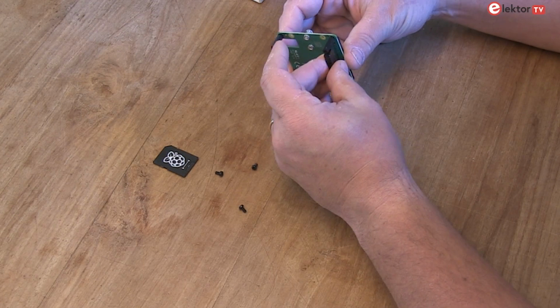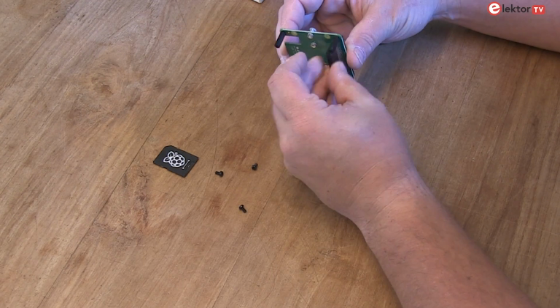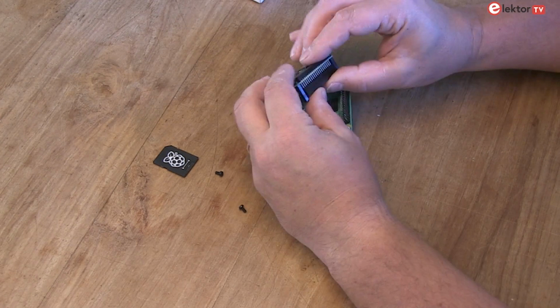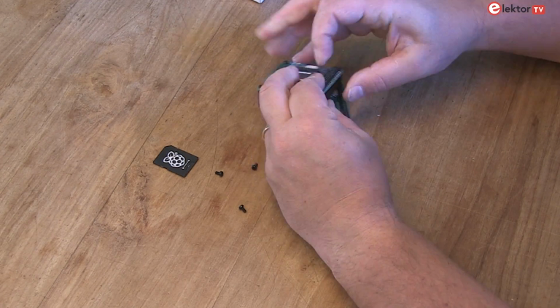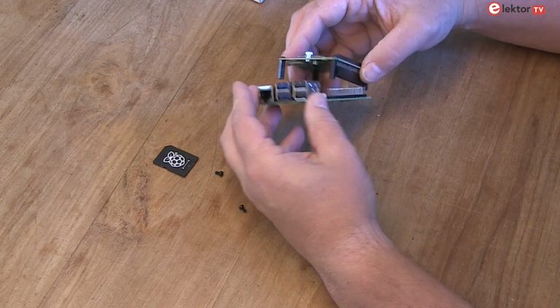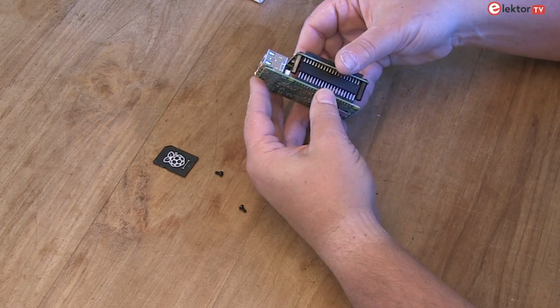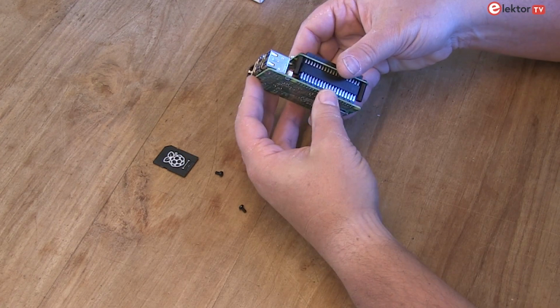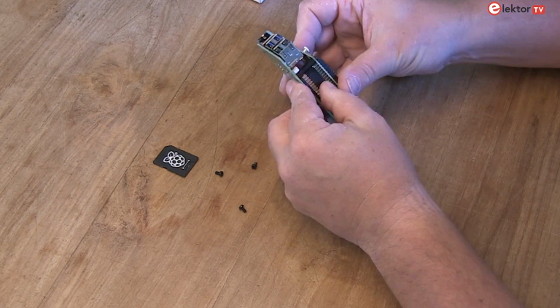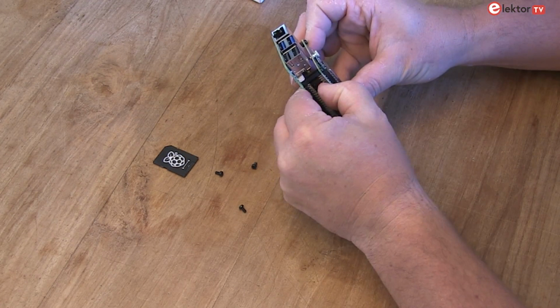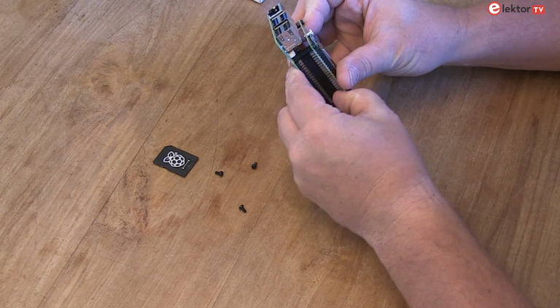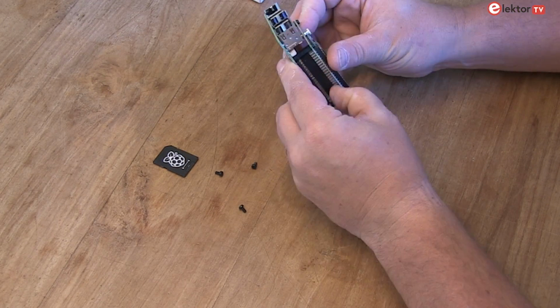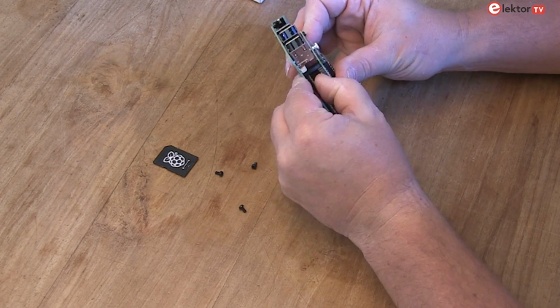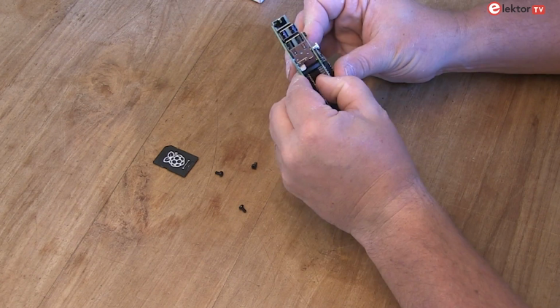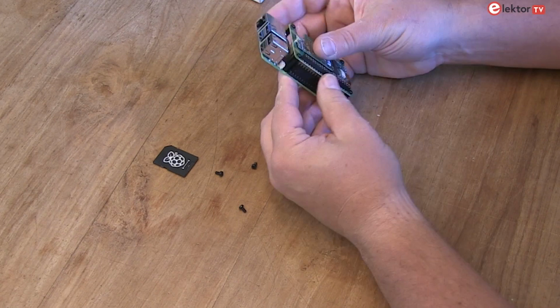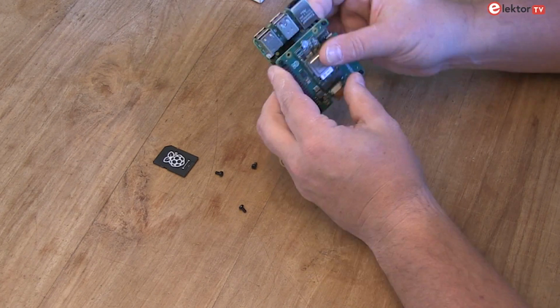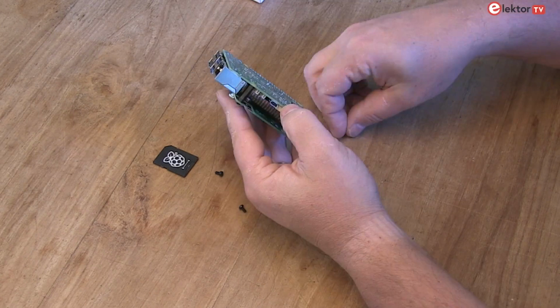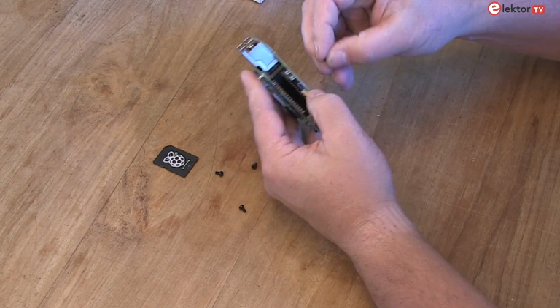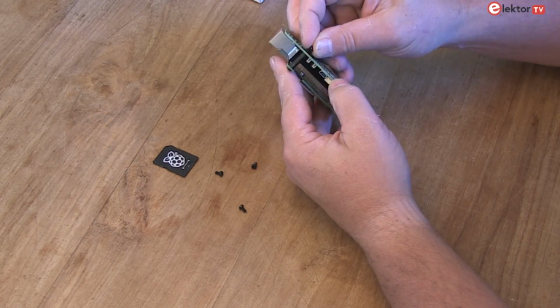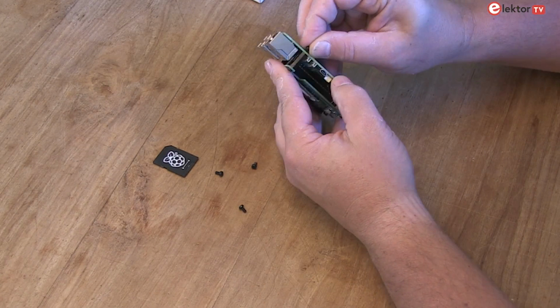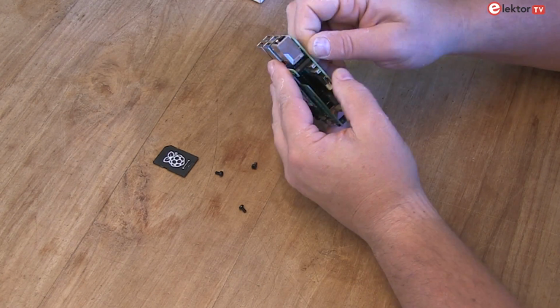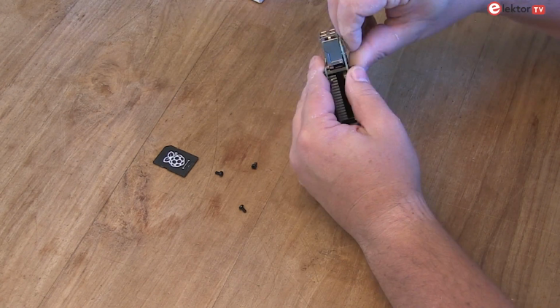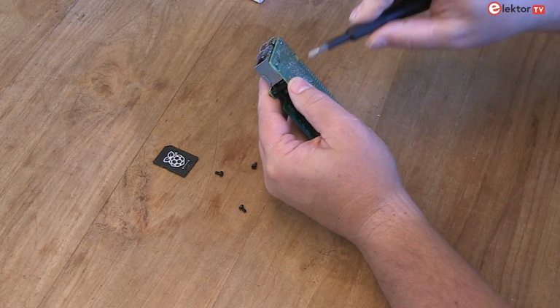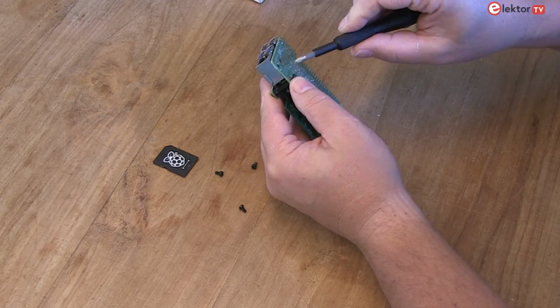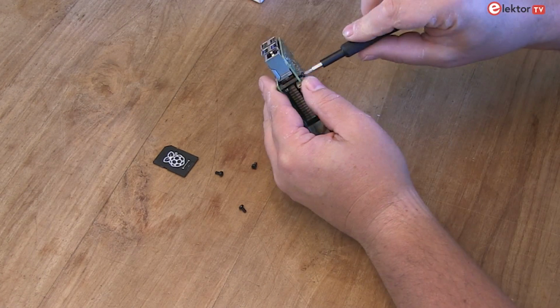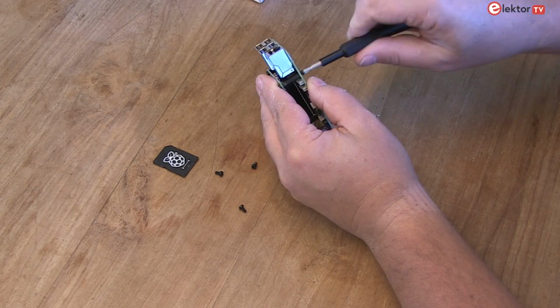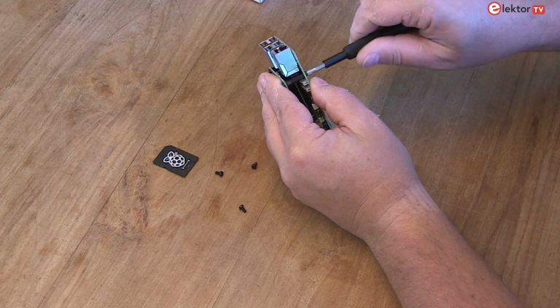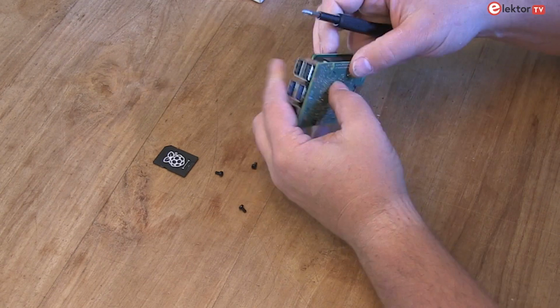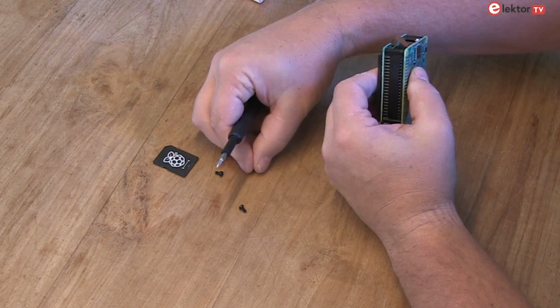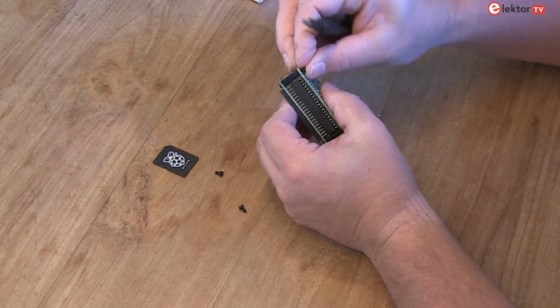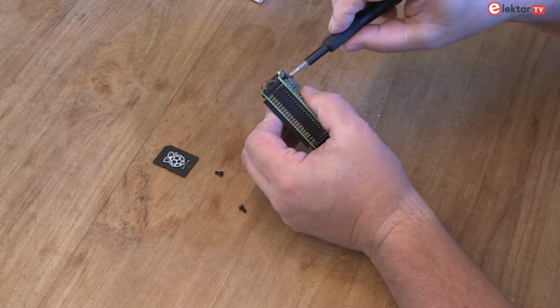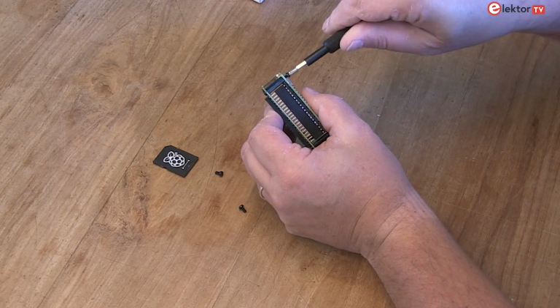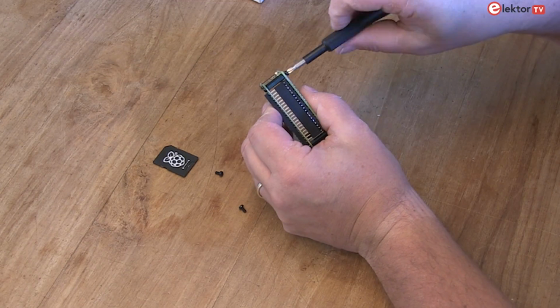Step 3: connect the 40-pin header with the HAT and then with the Raspberry Pi 5. Step 4: secure the HAT with the screws and standoffs. Make sure everything is firmly in place.